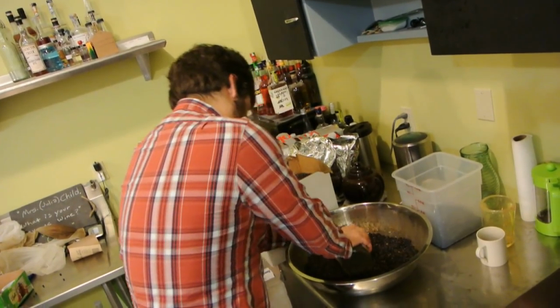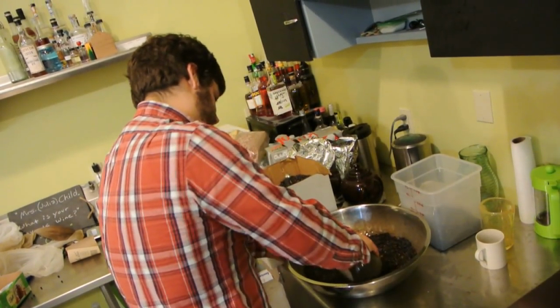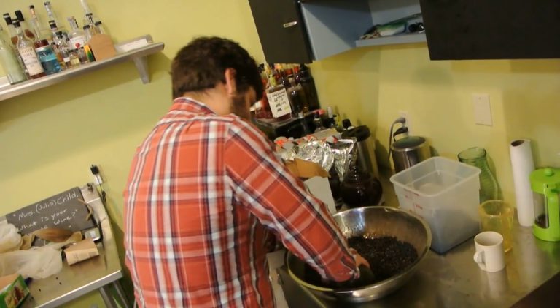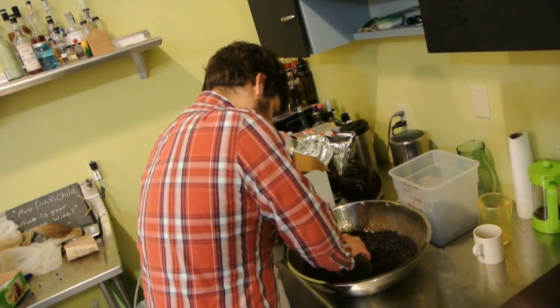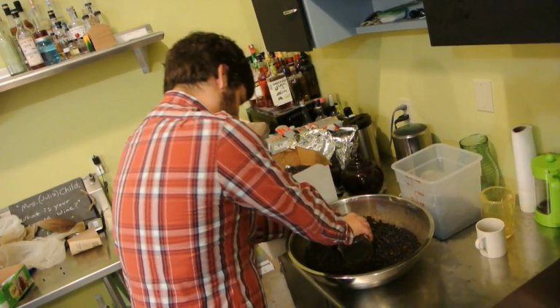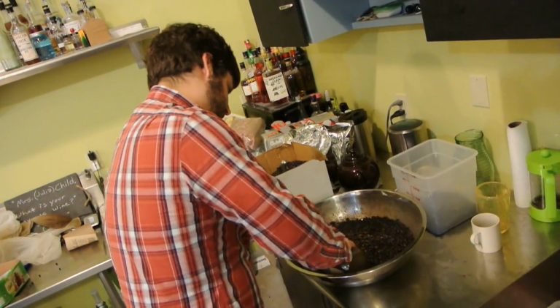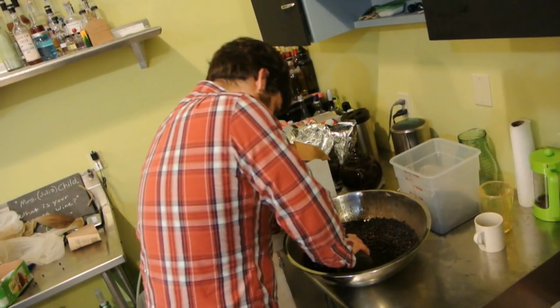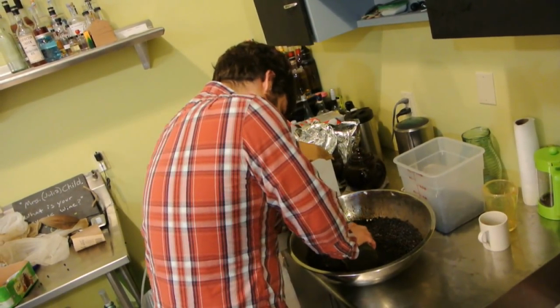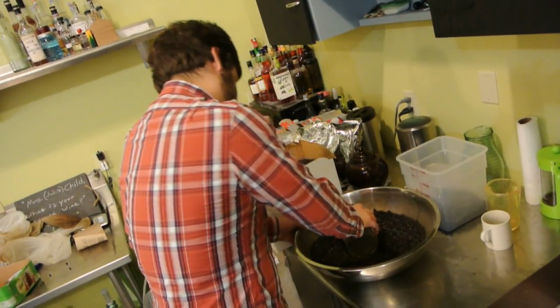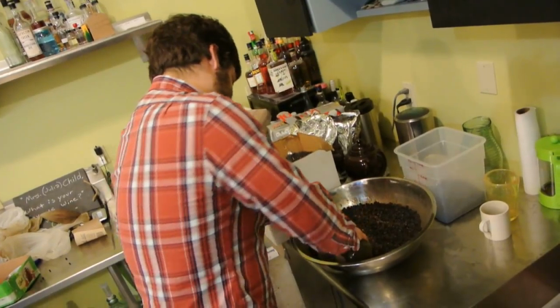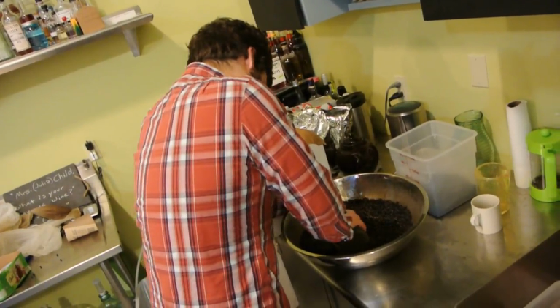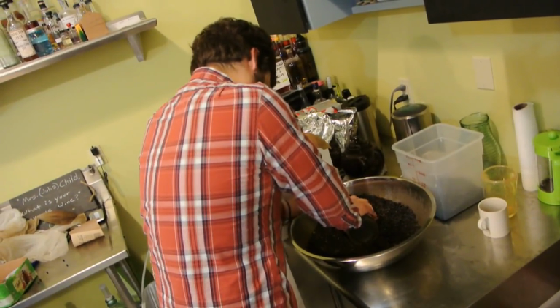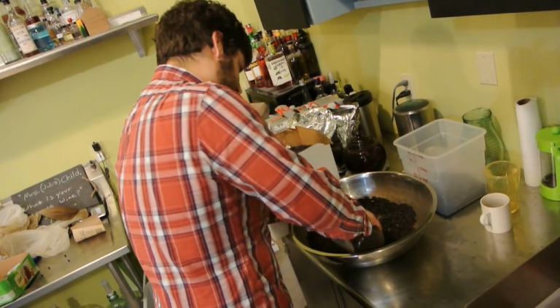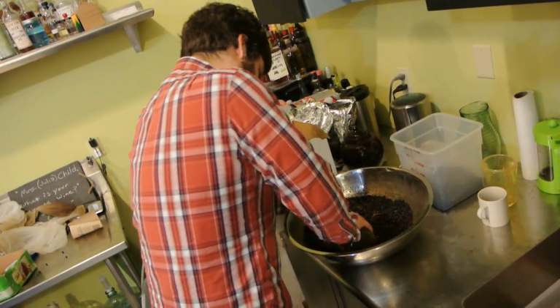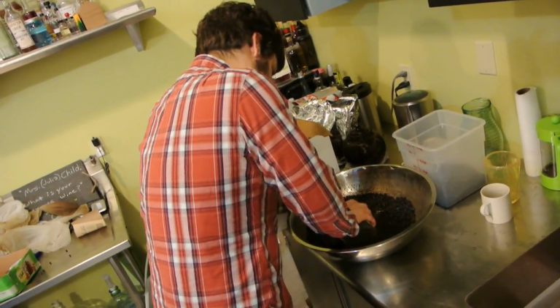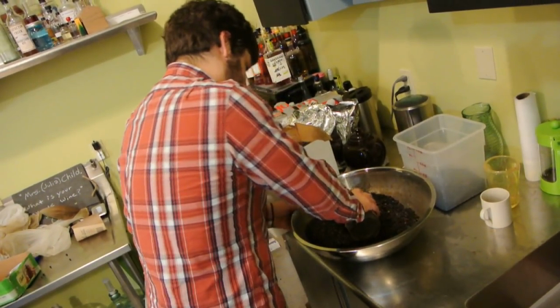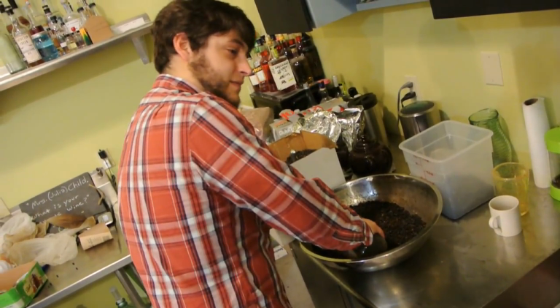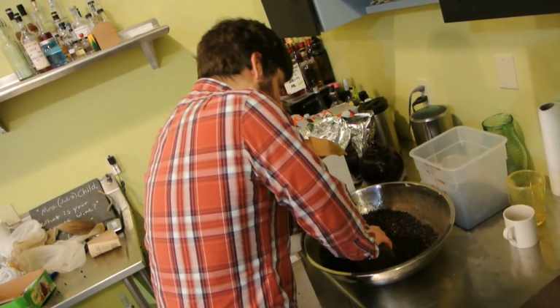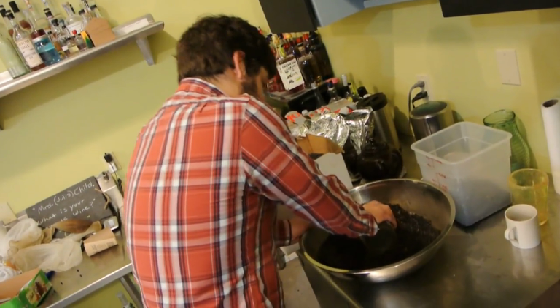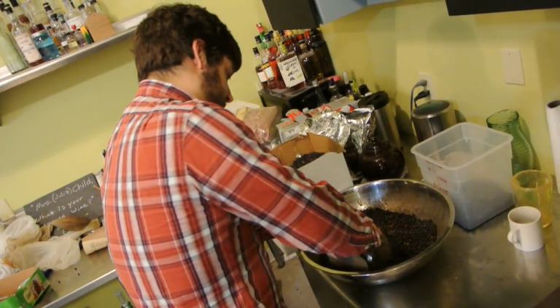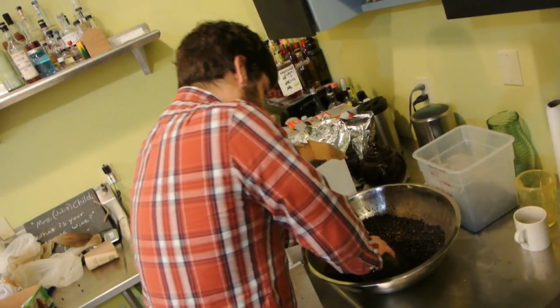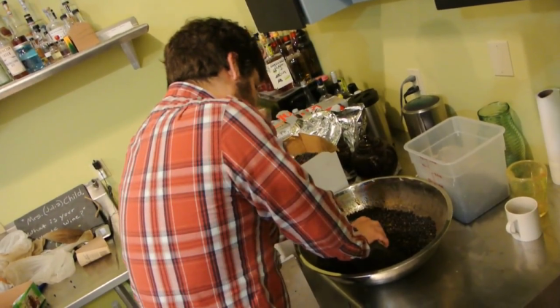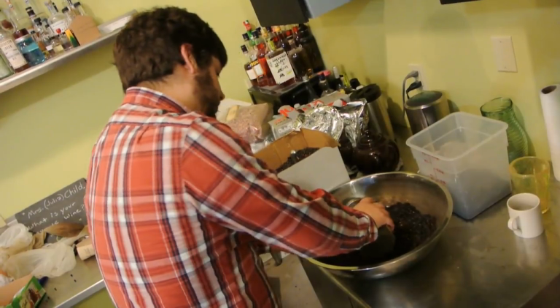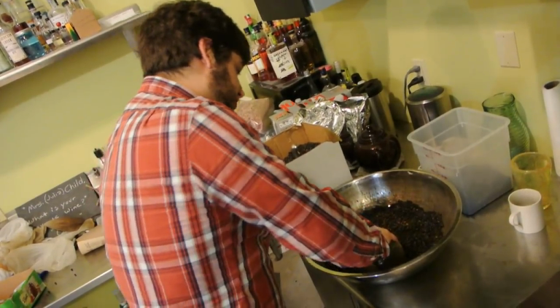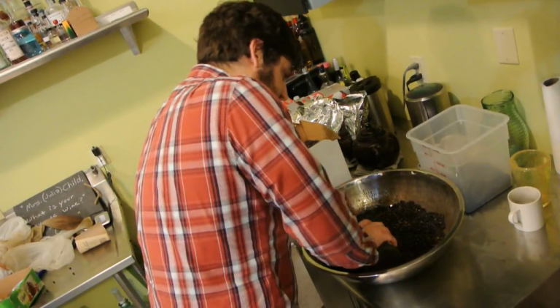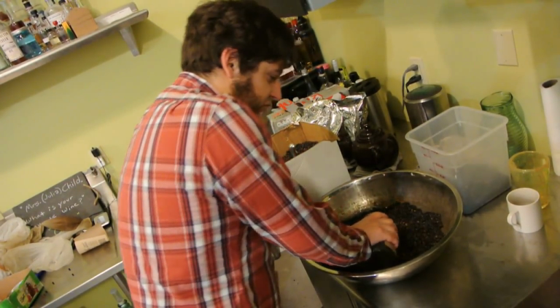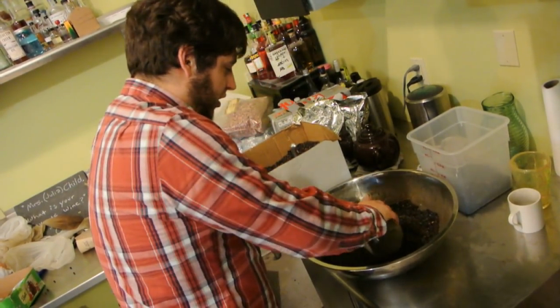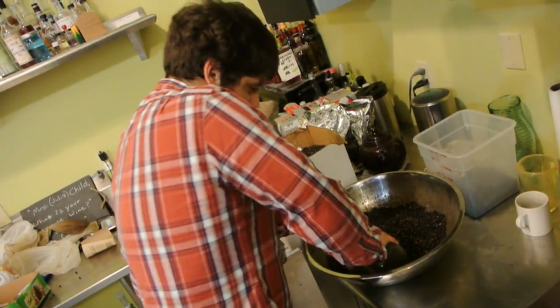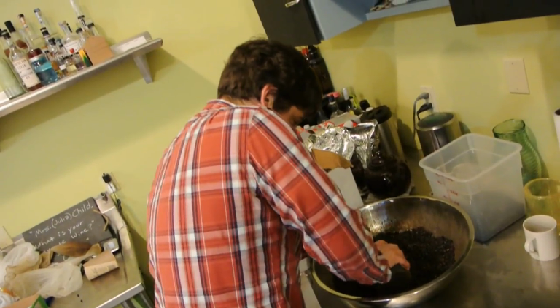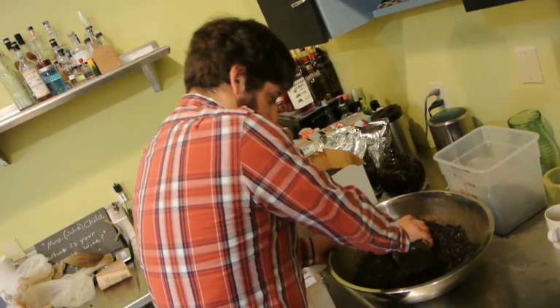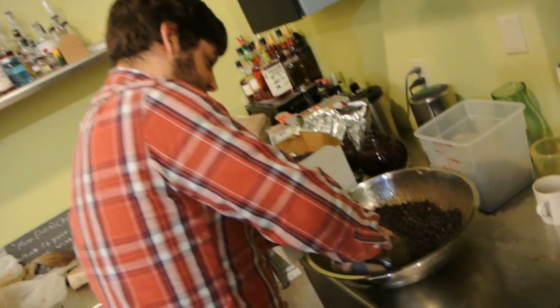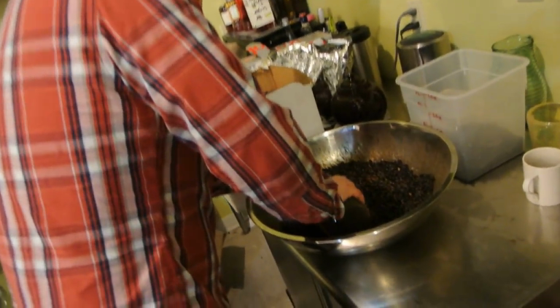Here we are at Green Hatch at New Columbia Distillers, and here's Saul. Saul, what are you doing in that bowl down there? We're hand crushing juniper for a gin run tomorrow. Hand crushing juniper.